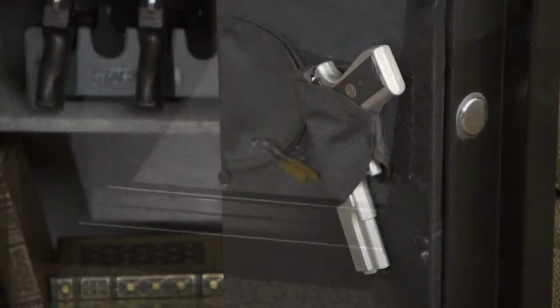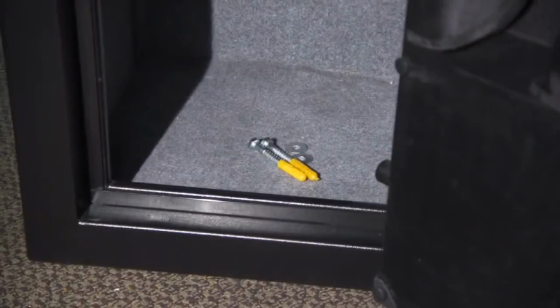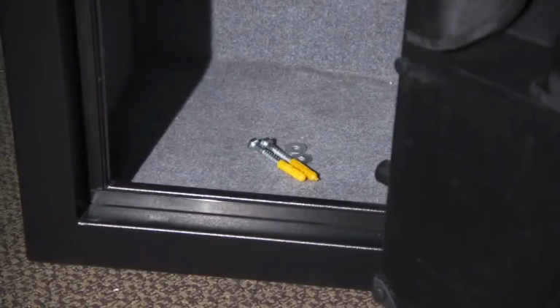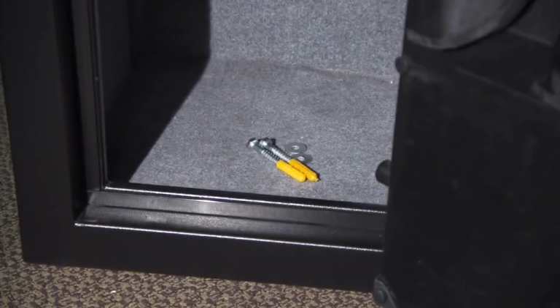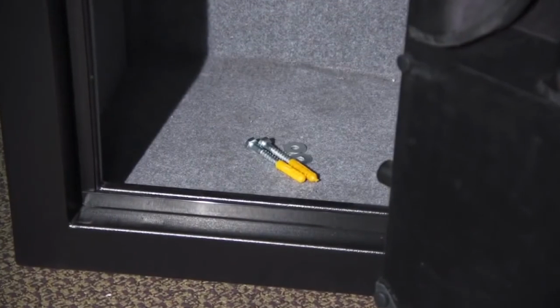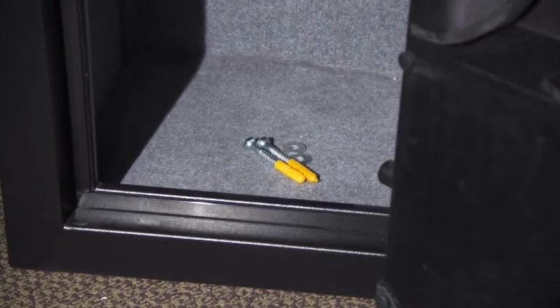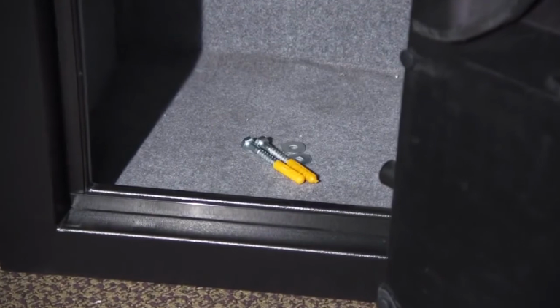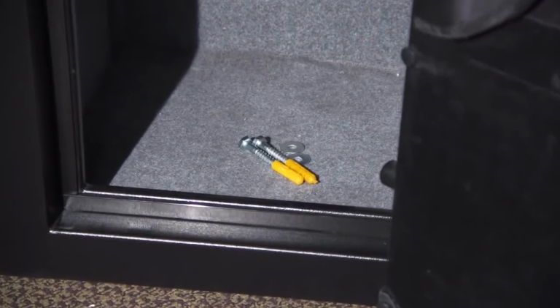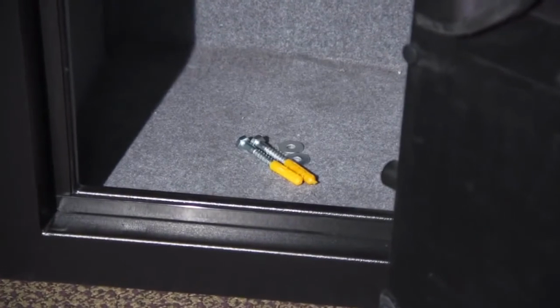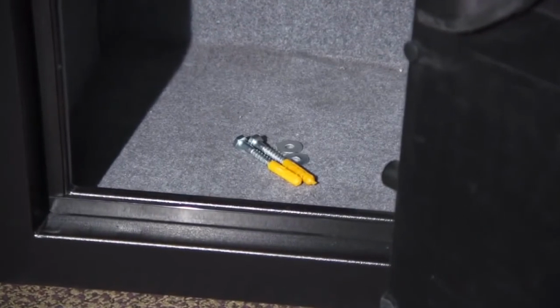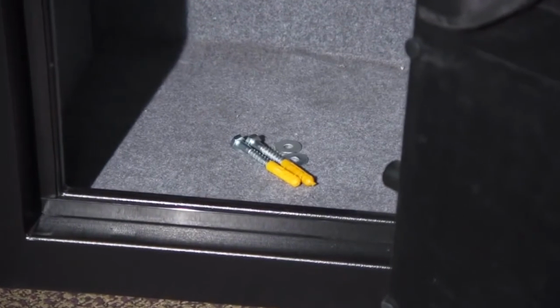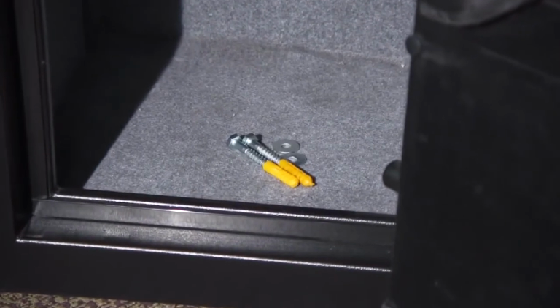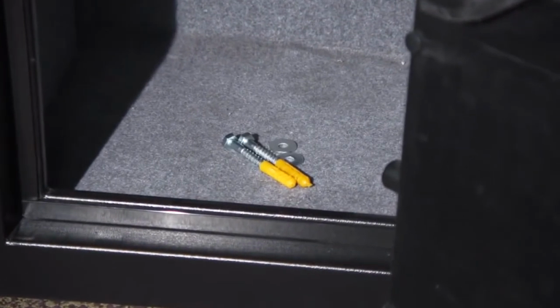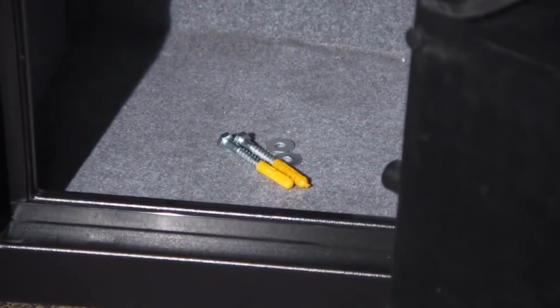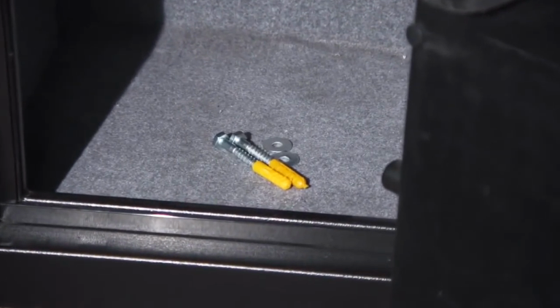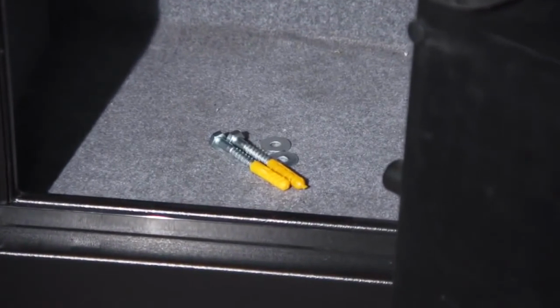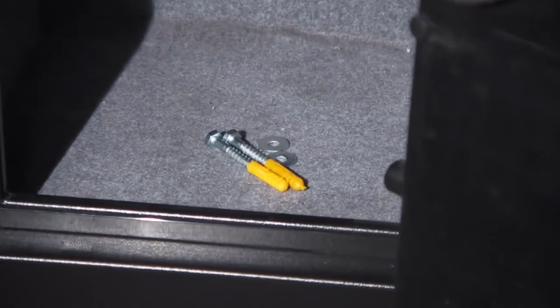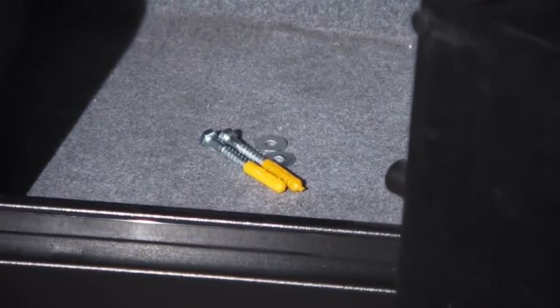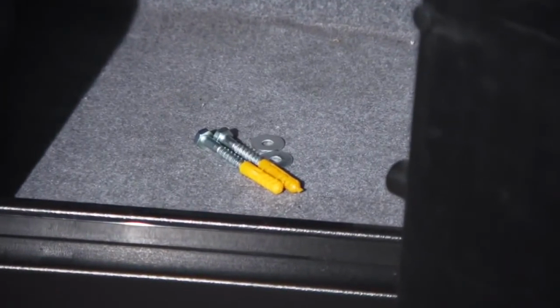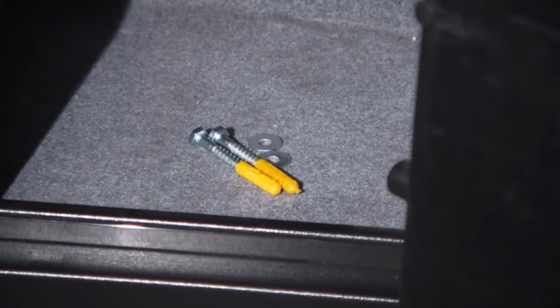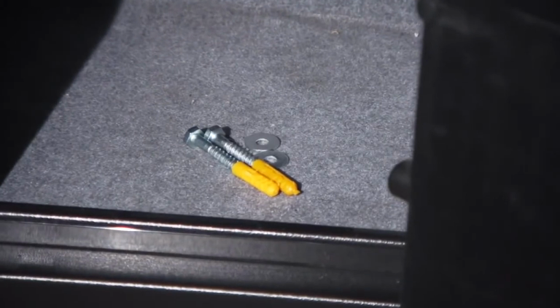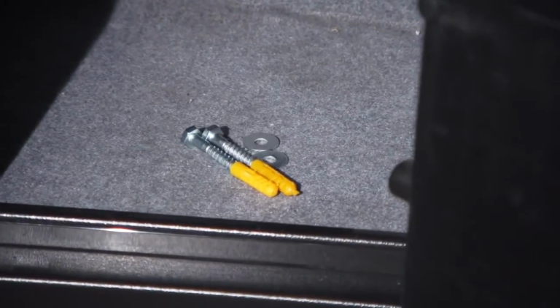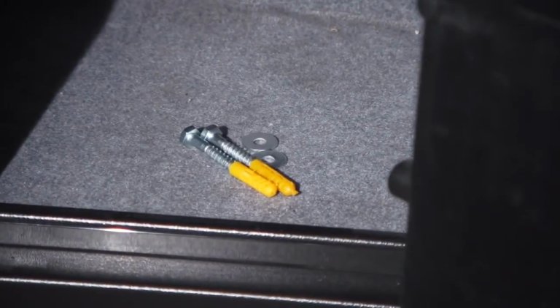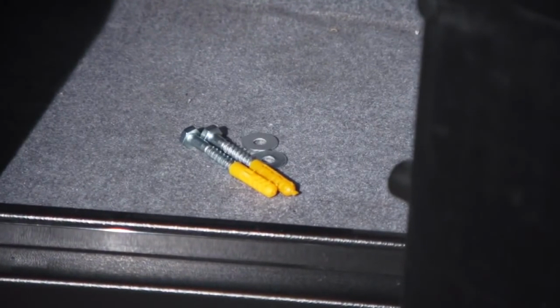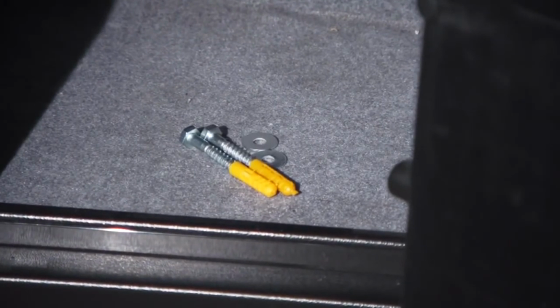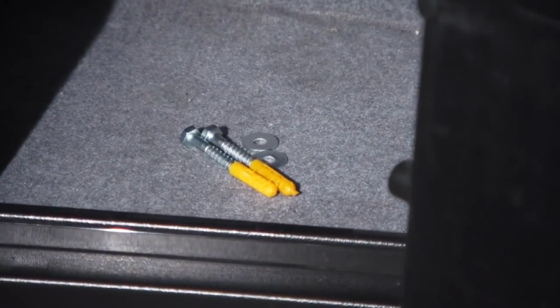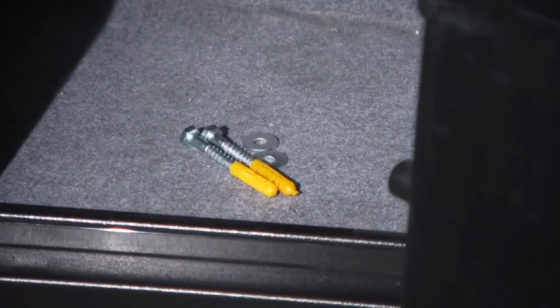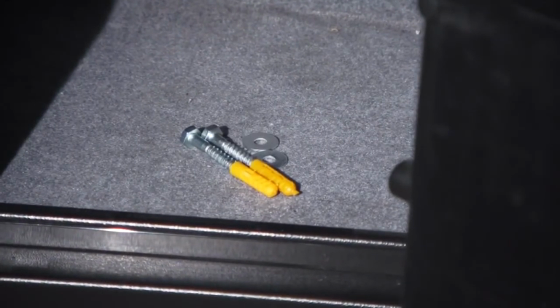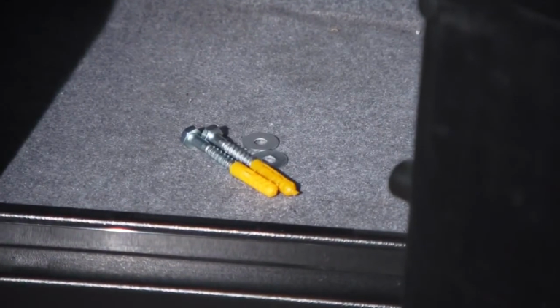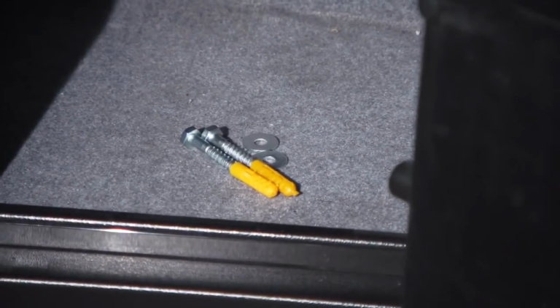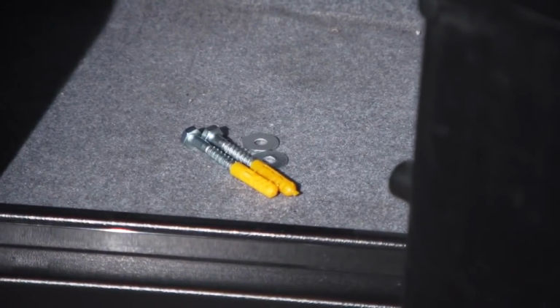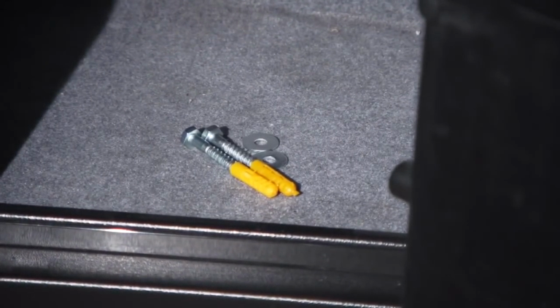To ensure safety and security, these safes should be mounted to a solid surface. There are pre-drilled holes in the steel body of this safe and fastening hardware is included to make securing your safe easy.